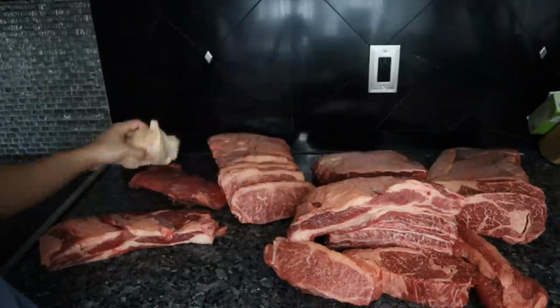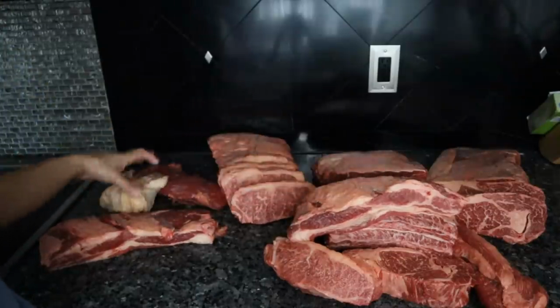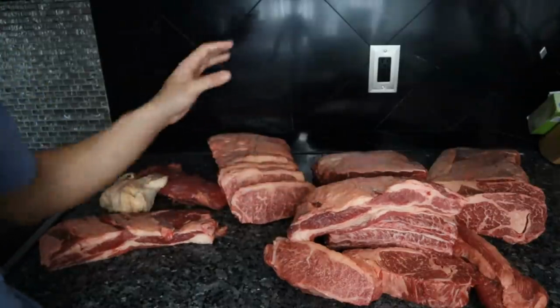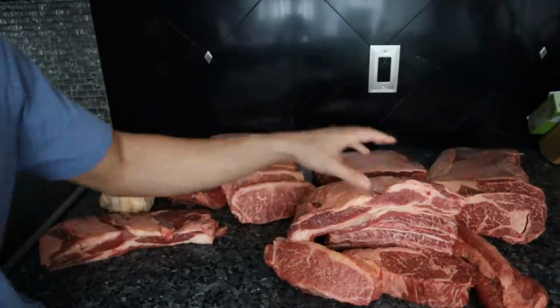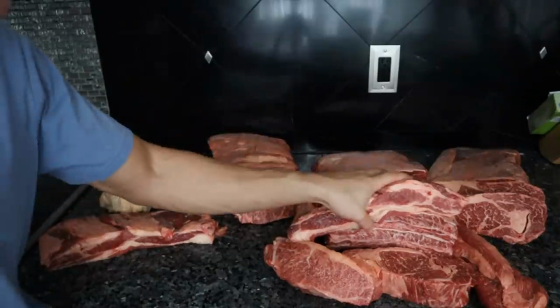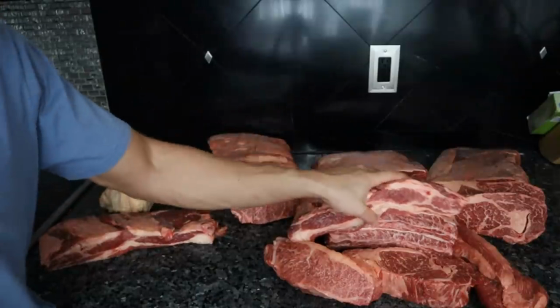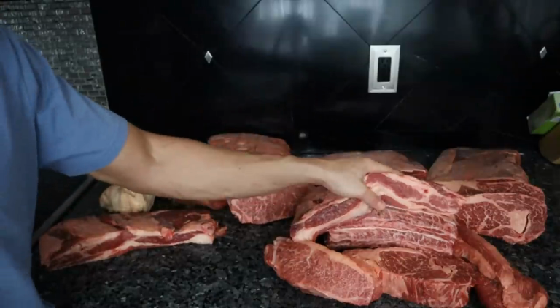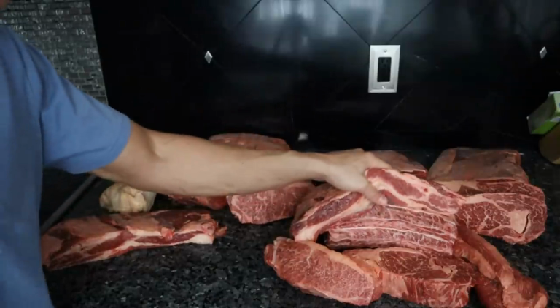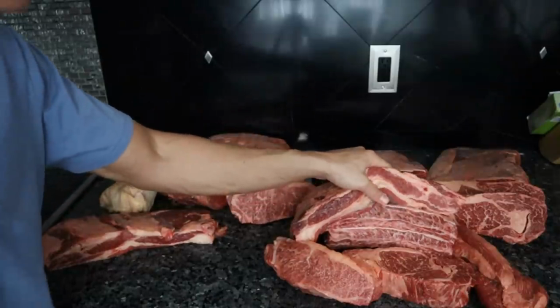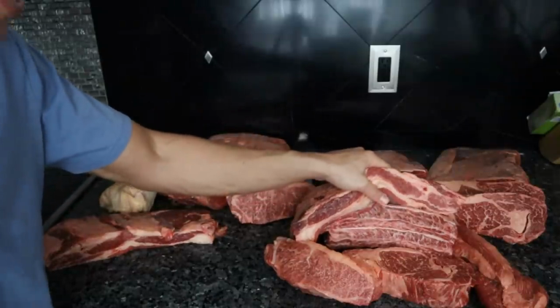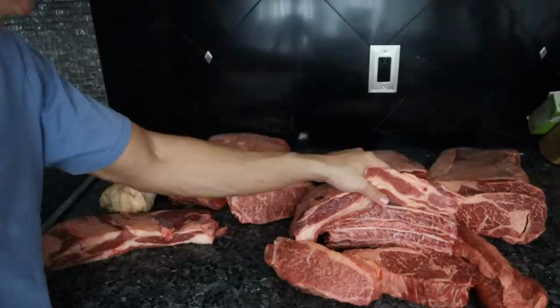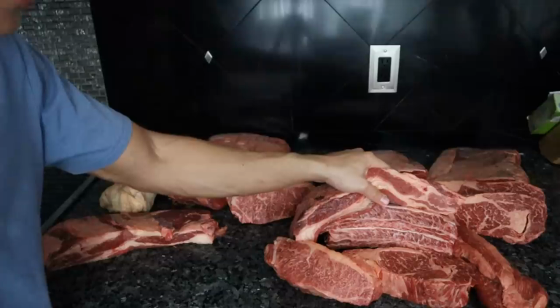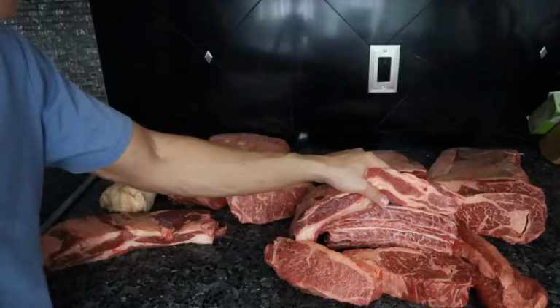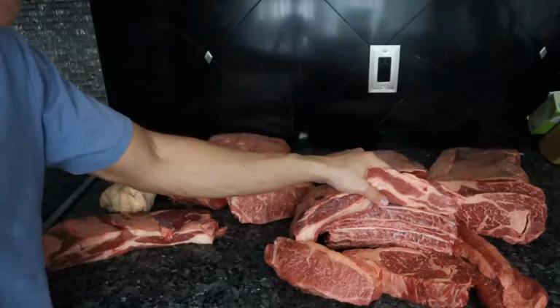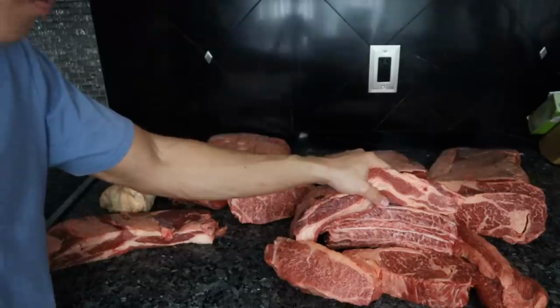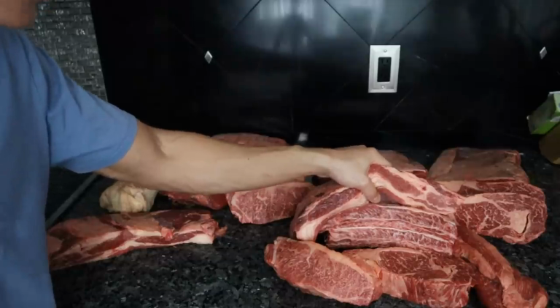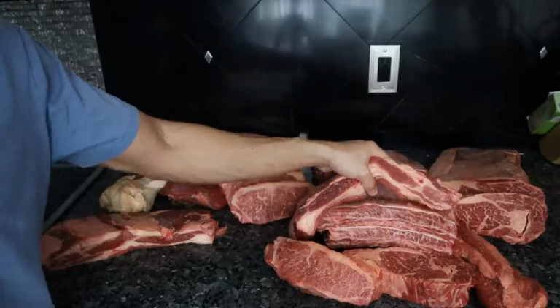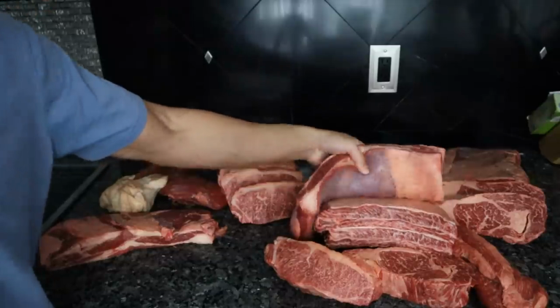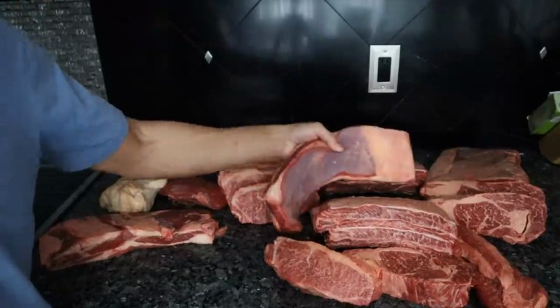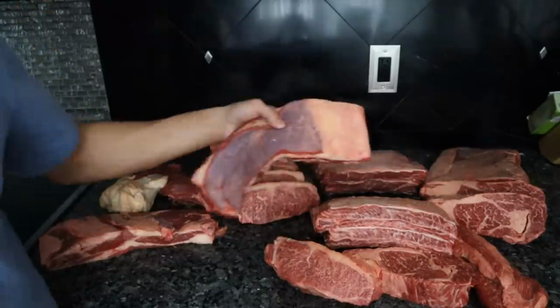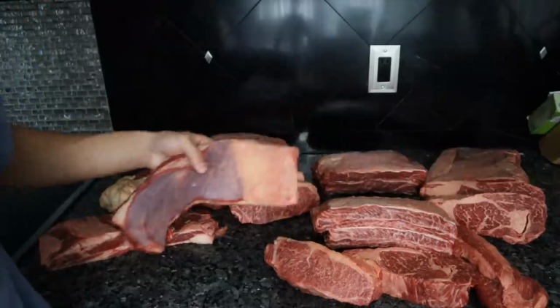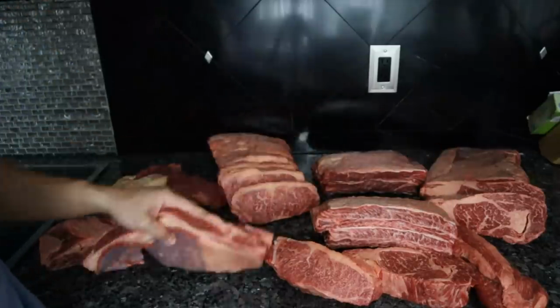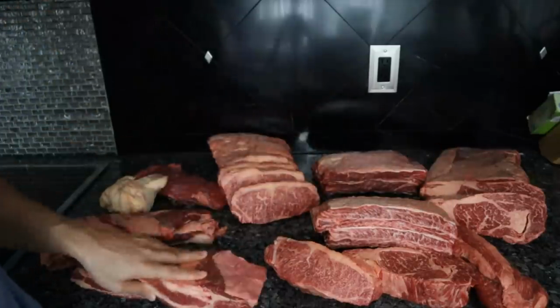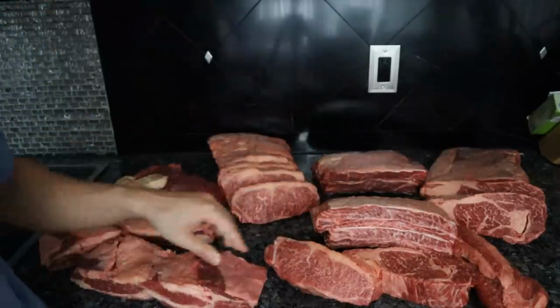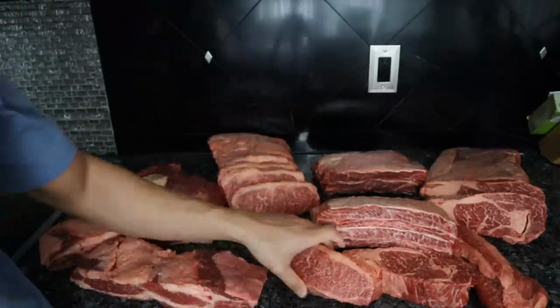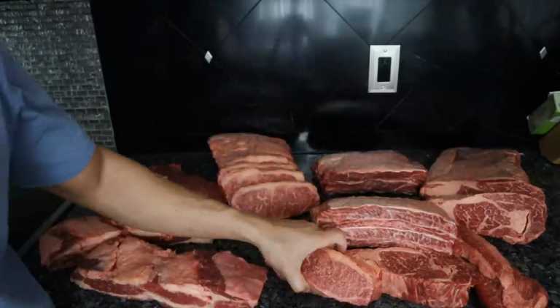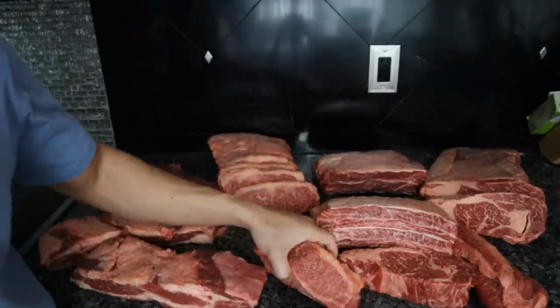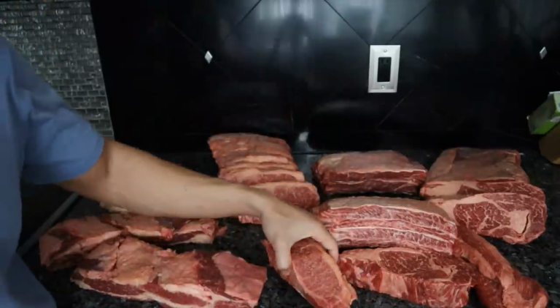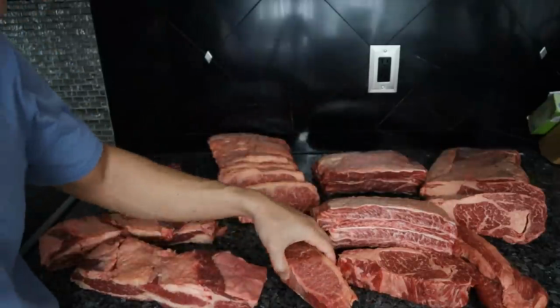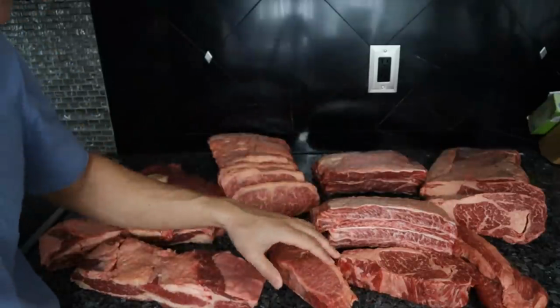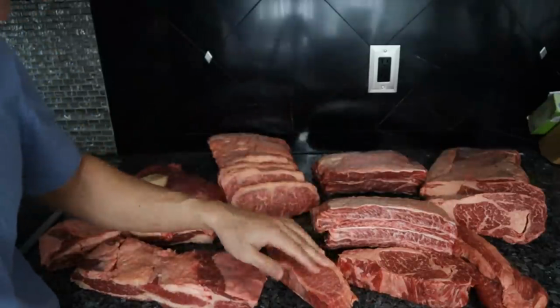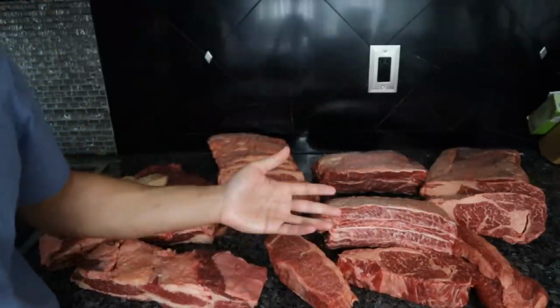If you've never tried really high quality marbled grass-fed beef, this would be the ultimate introduction.